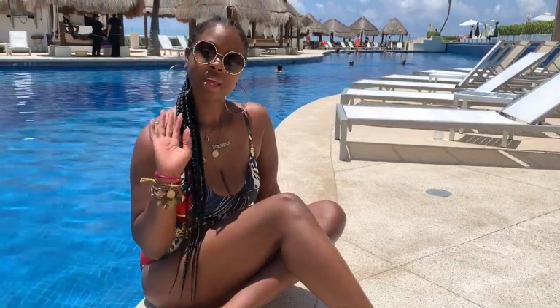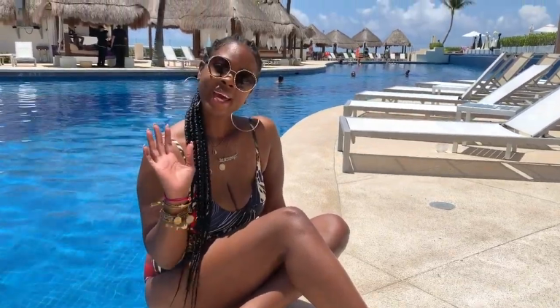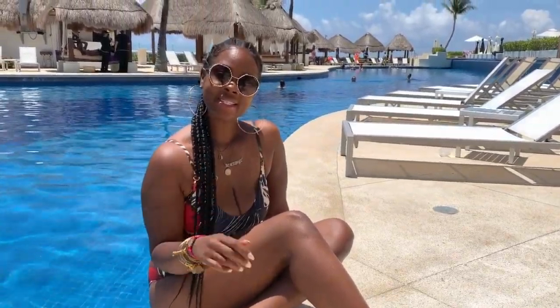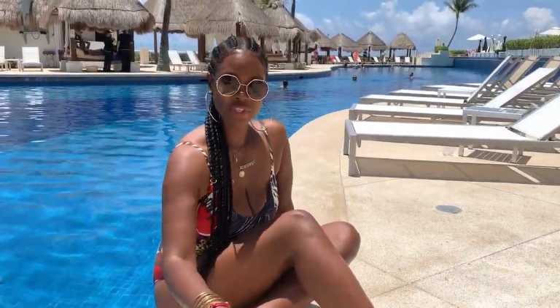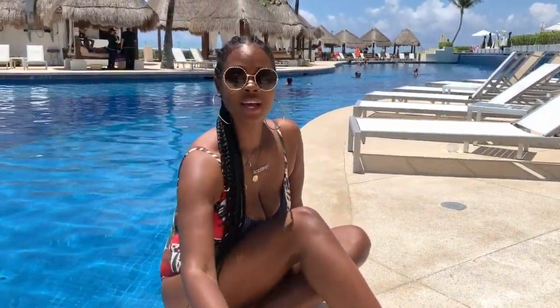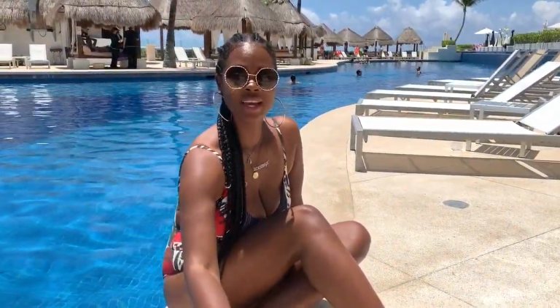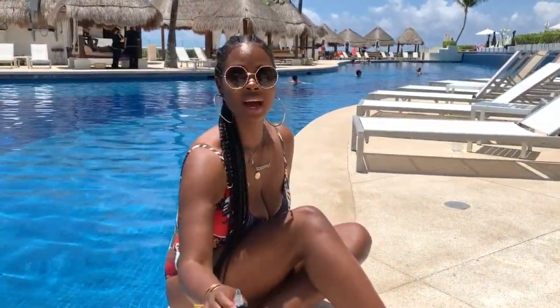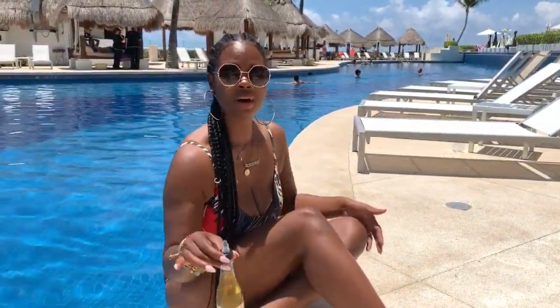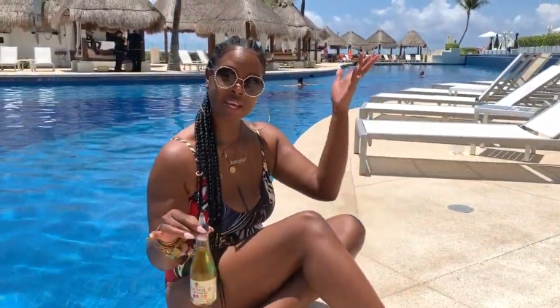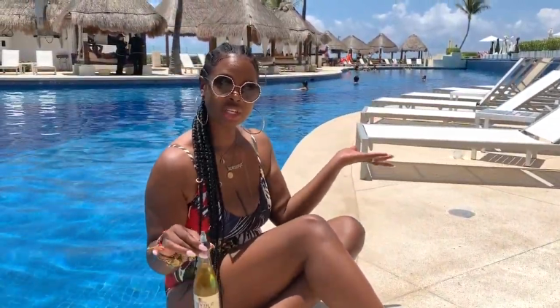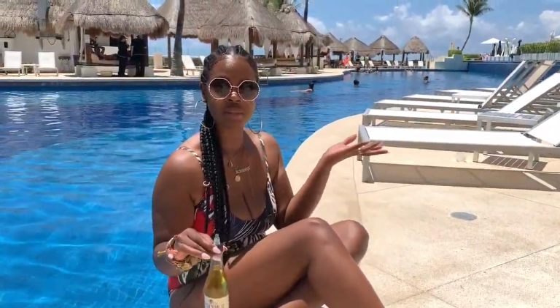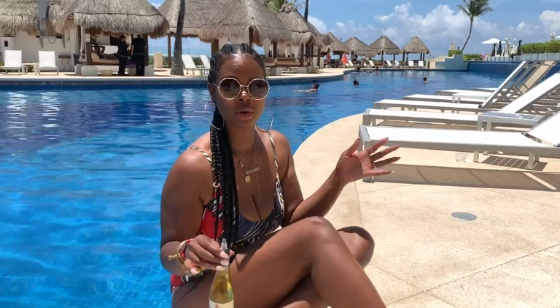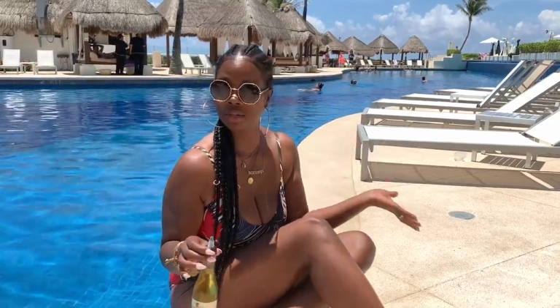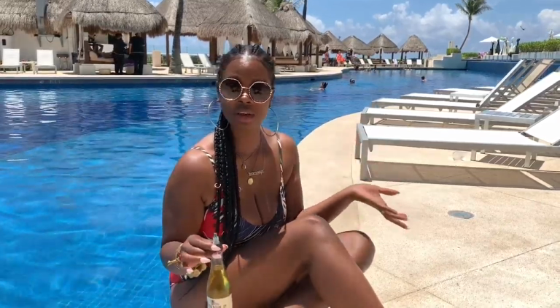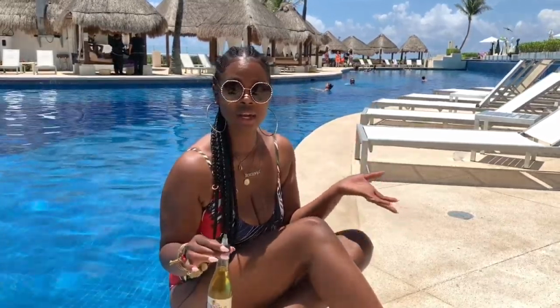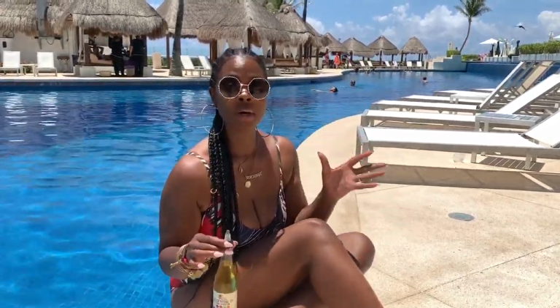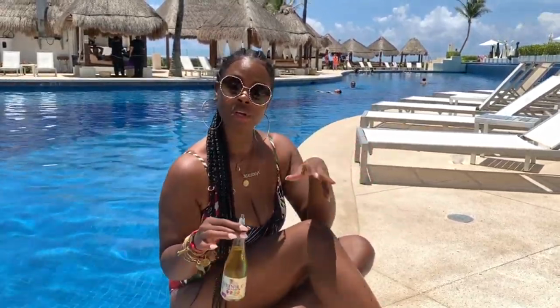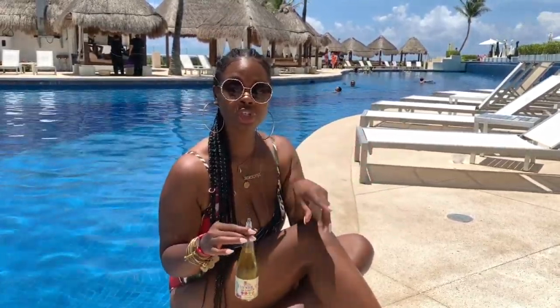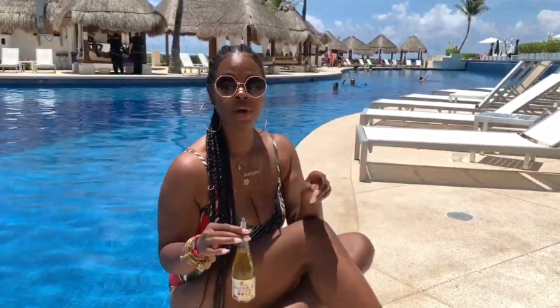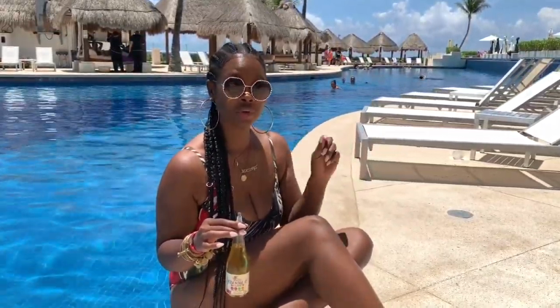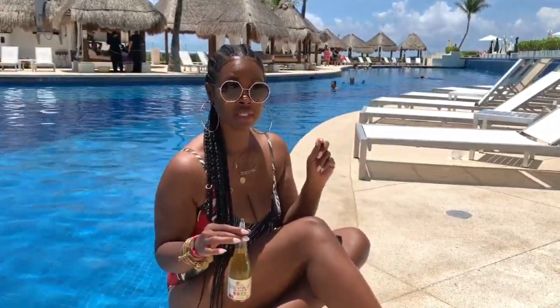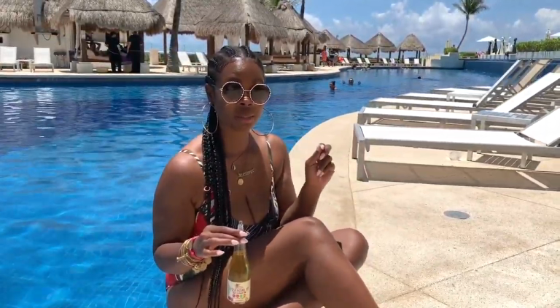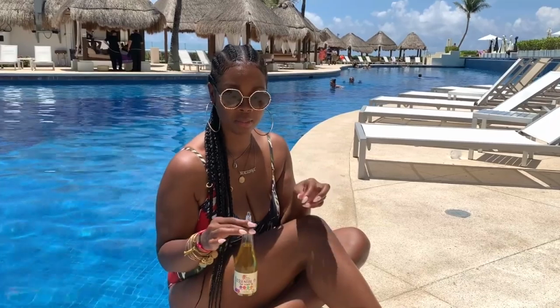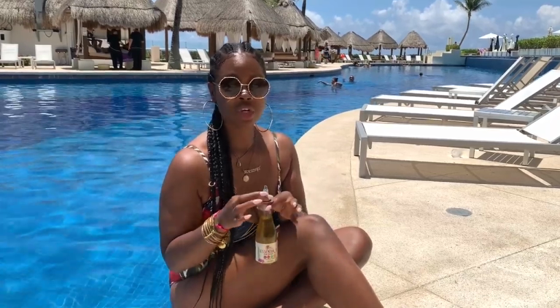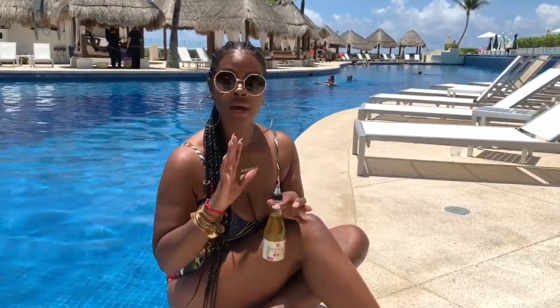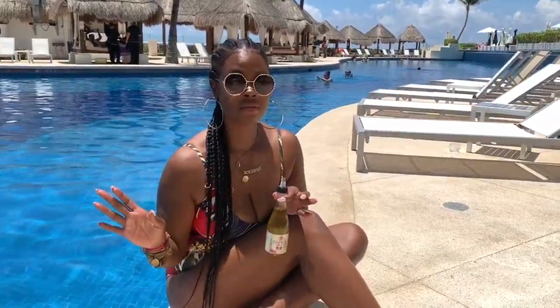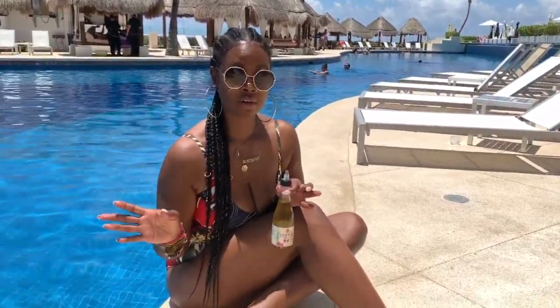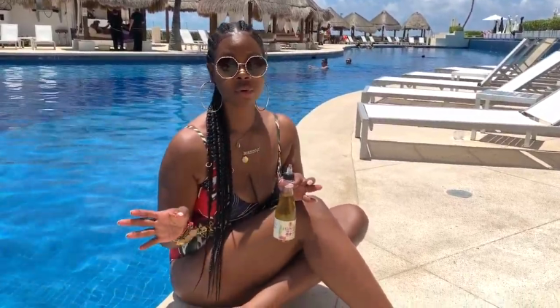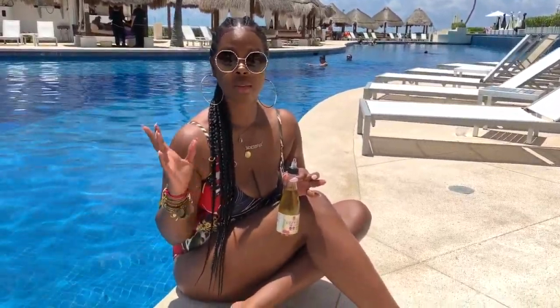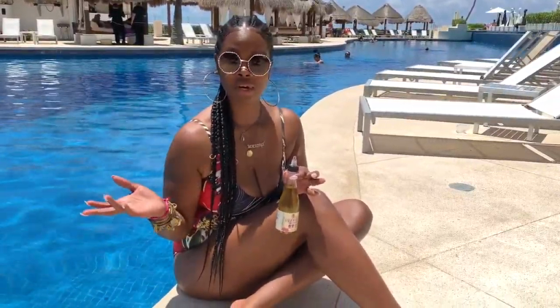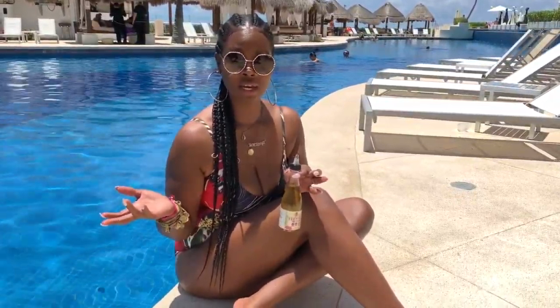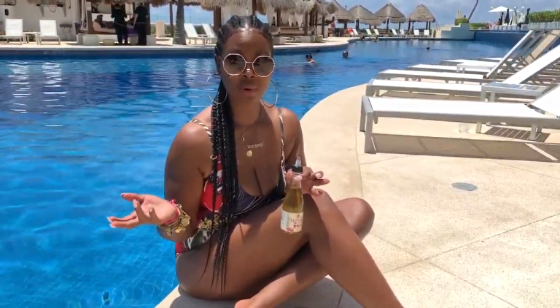Hey guys, it's Rochelle Alakay here. I'm on vacation in Mexico, absolutely loving it. But I wanted to just share with you guys a really amazing summer tip. I never travel, of course, without my favorite Alakay Naturals products.